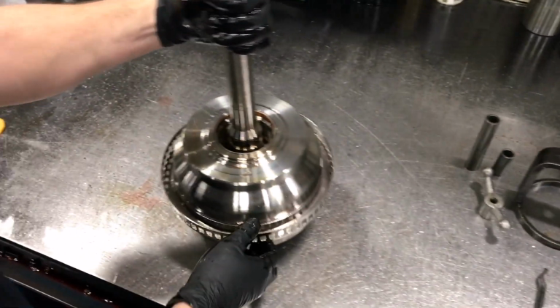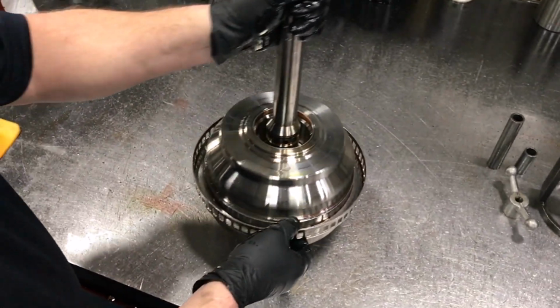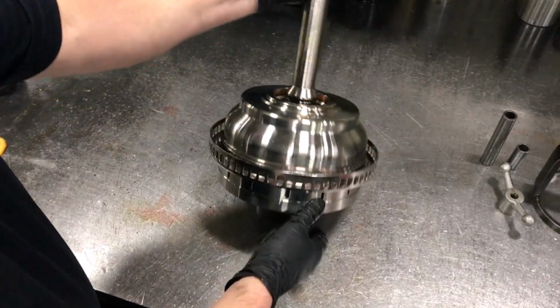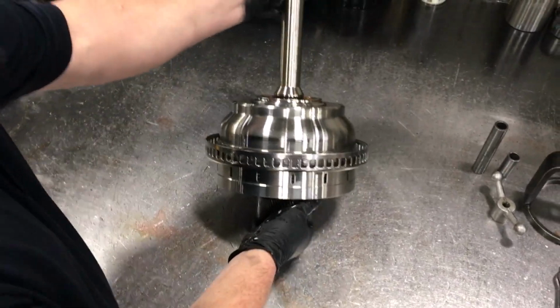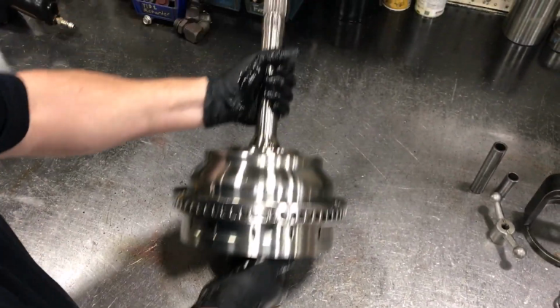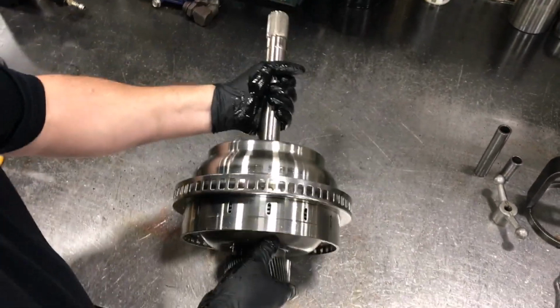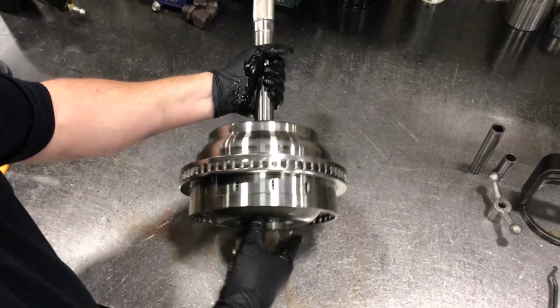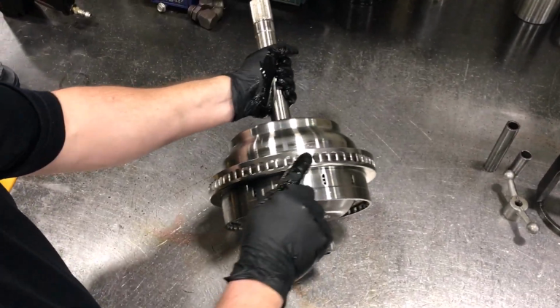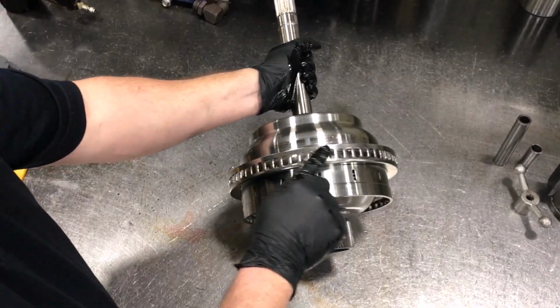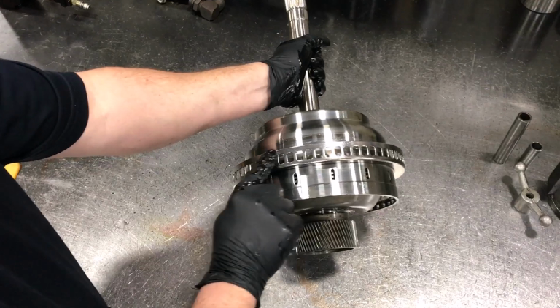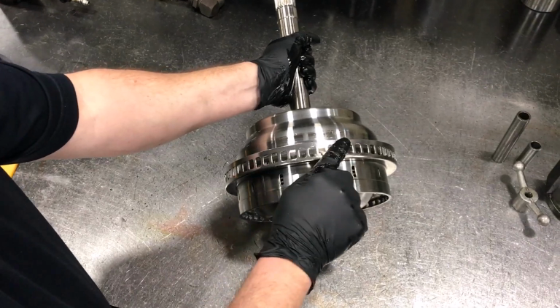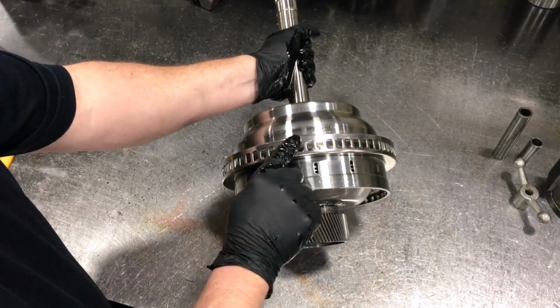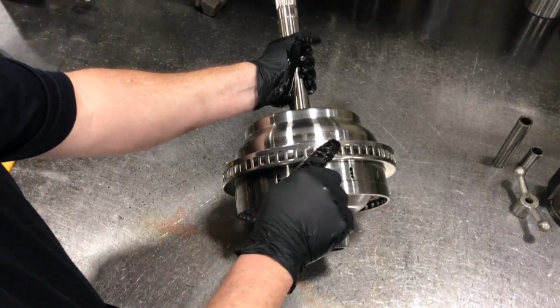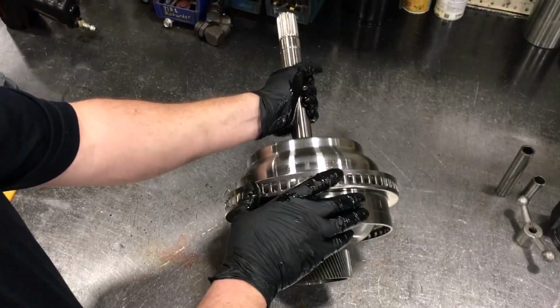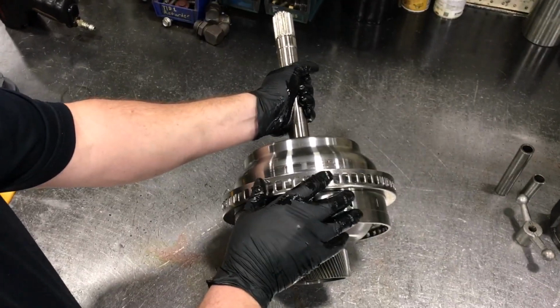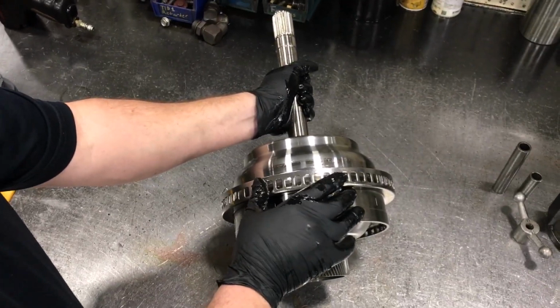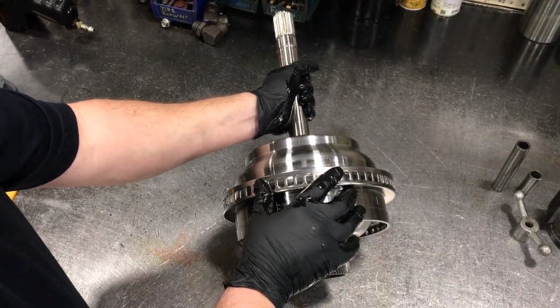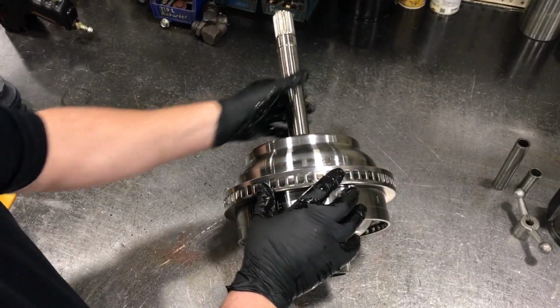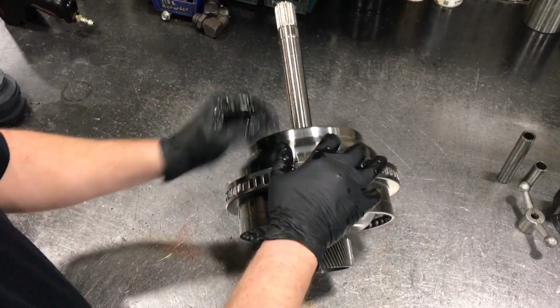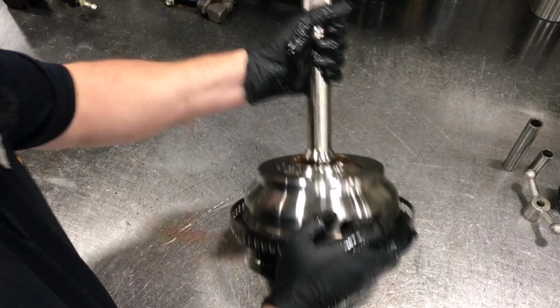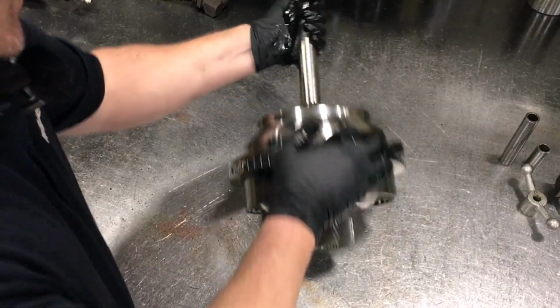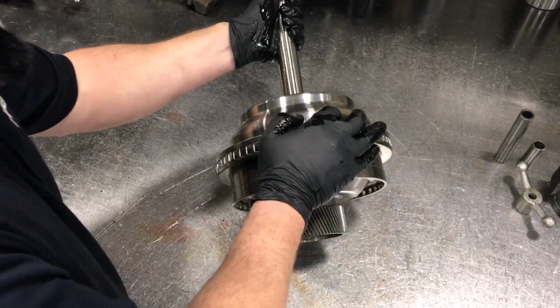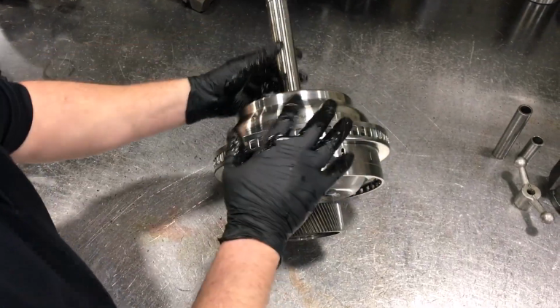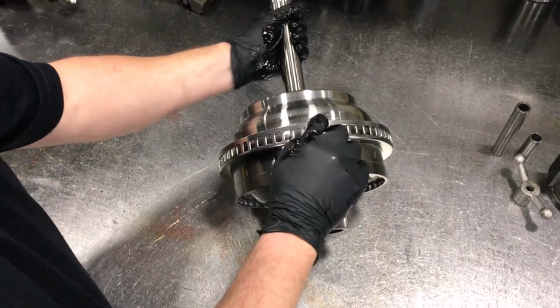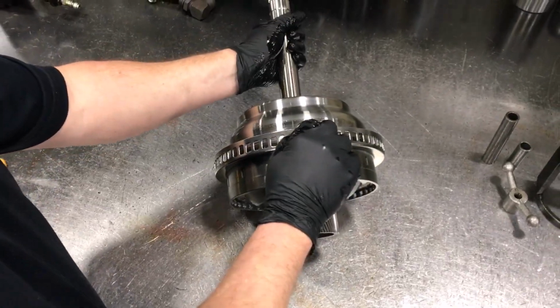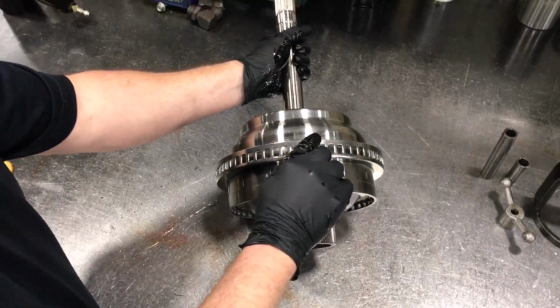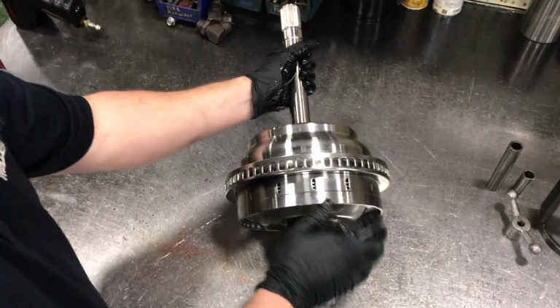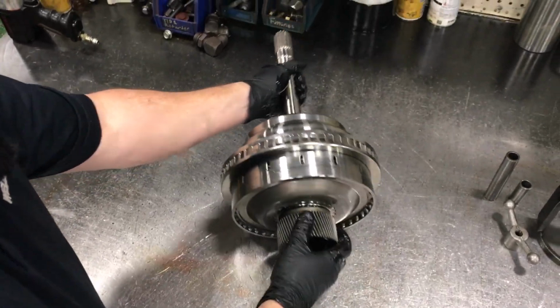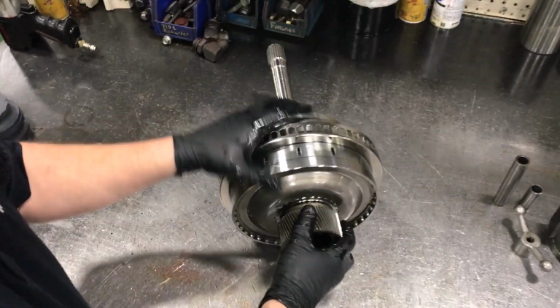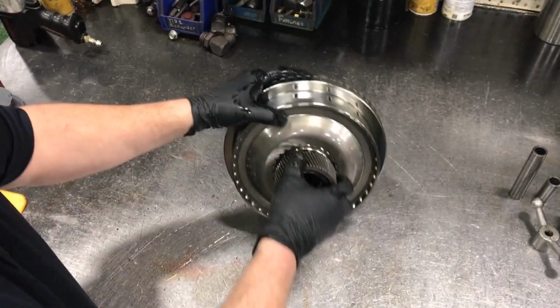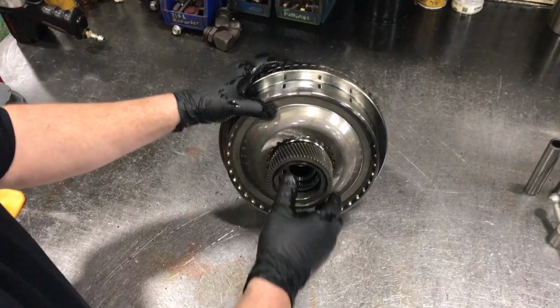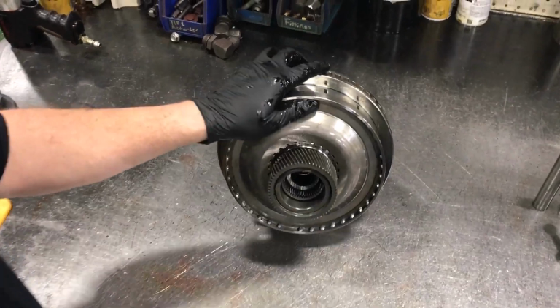First thing we're going to want to do is tip this on its side, and you've got to be careful not to bend this tone wheel if it's a non-PTO. If you smash it down on the bench you can put a dent in here and that can cause problems later on after you get your rebuild done.